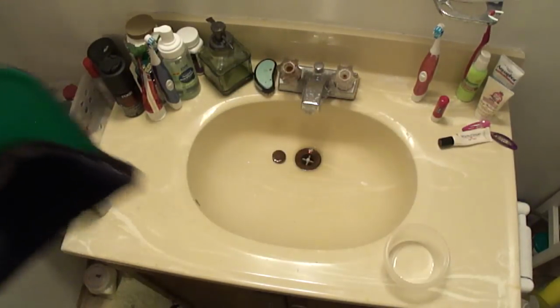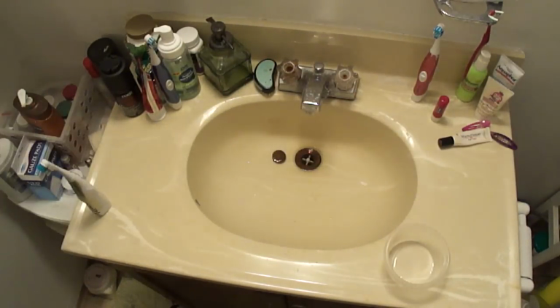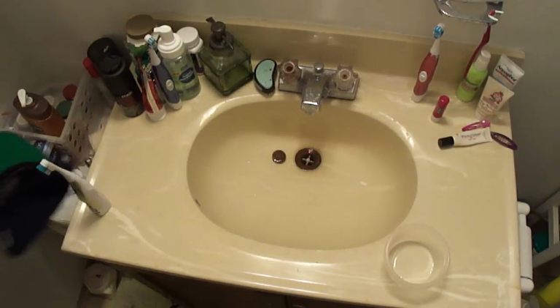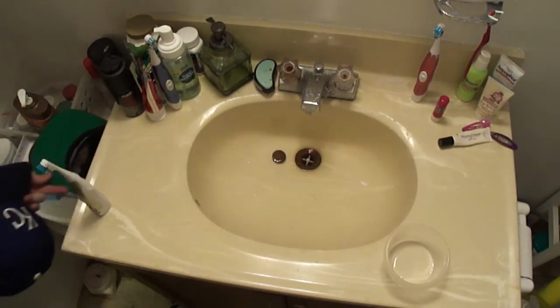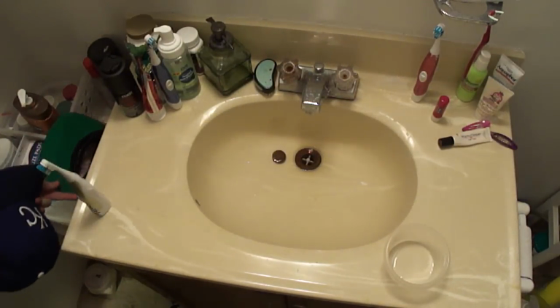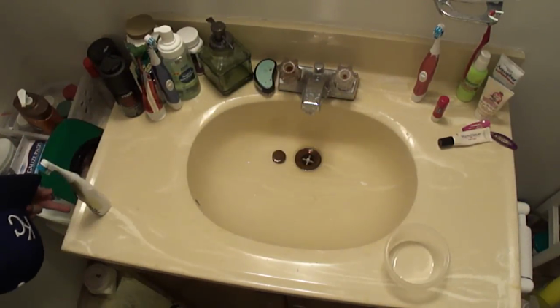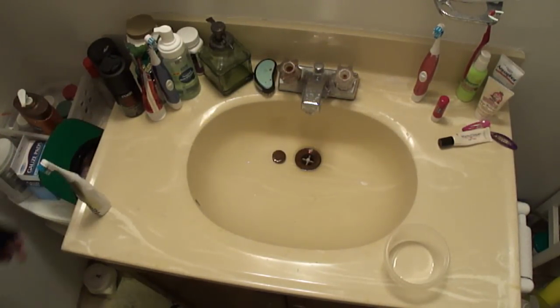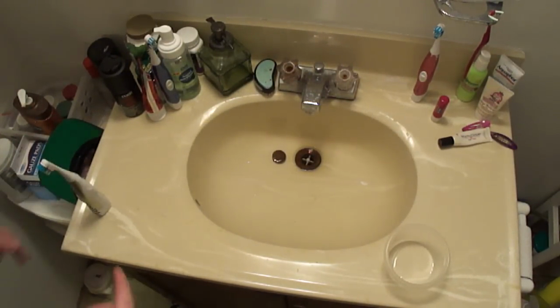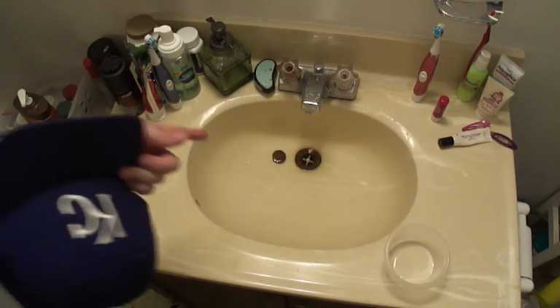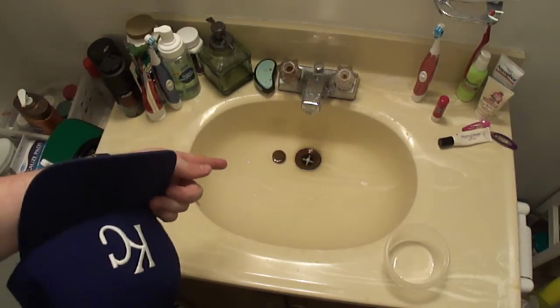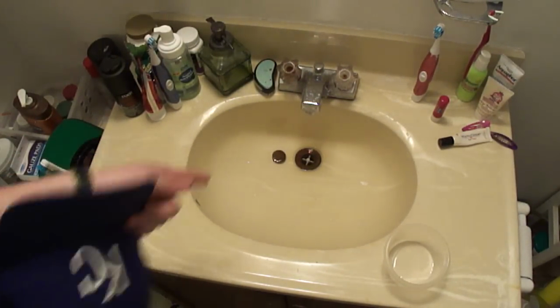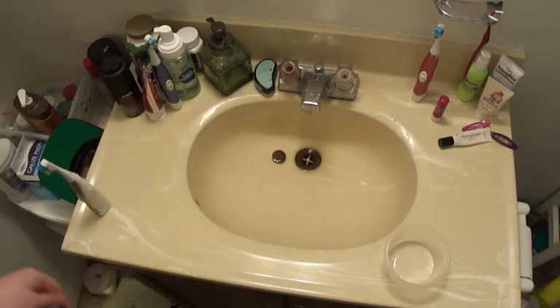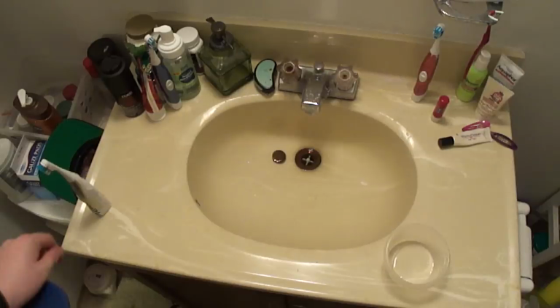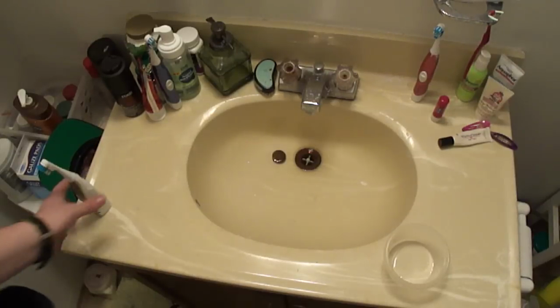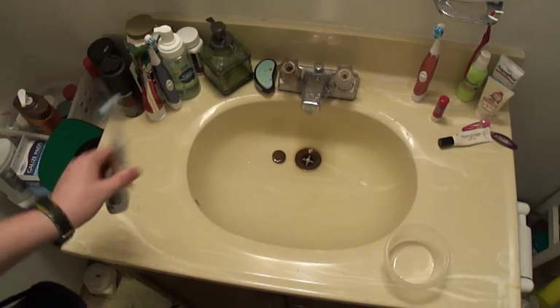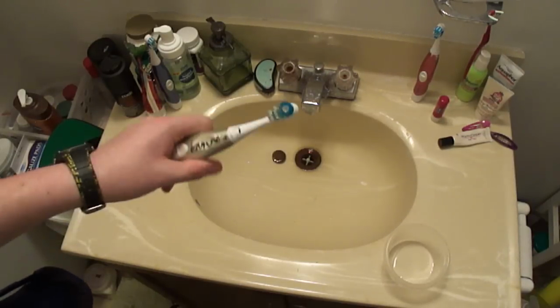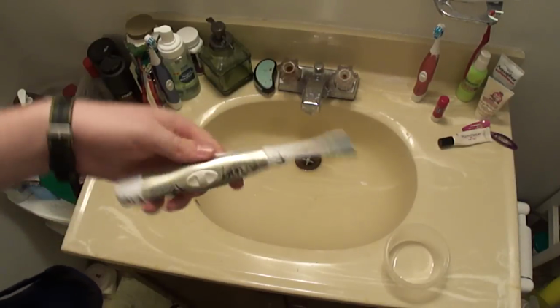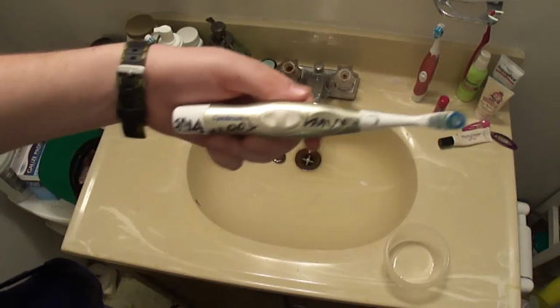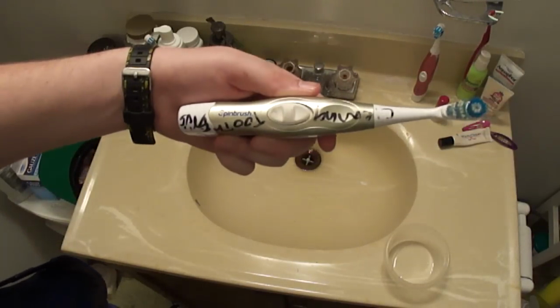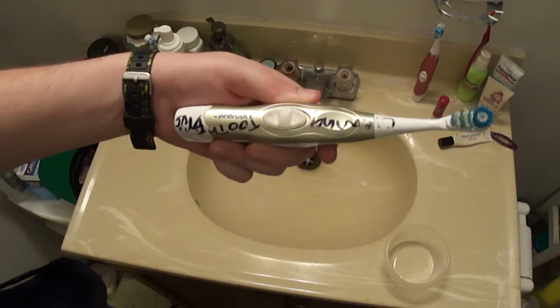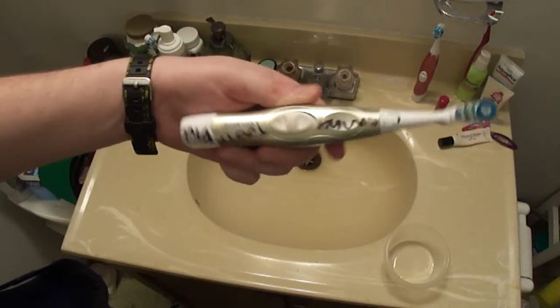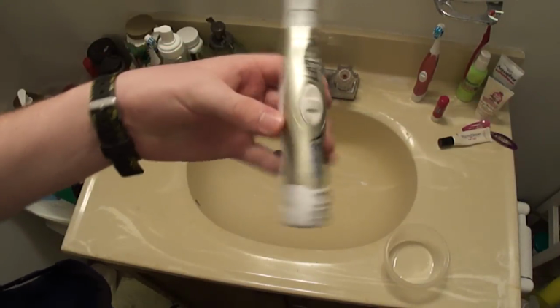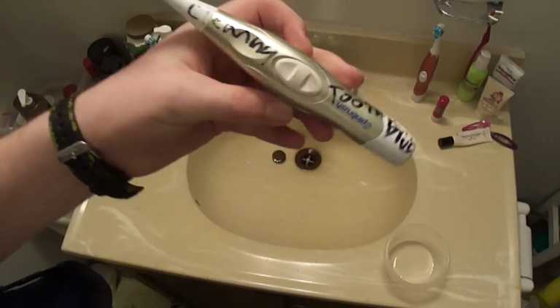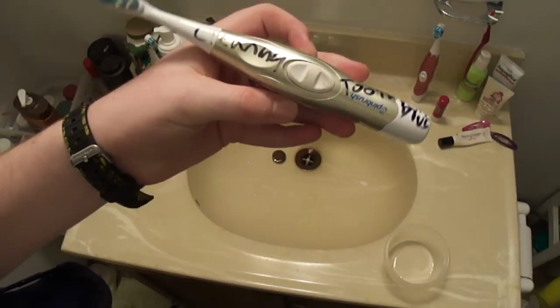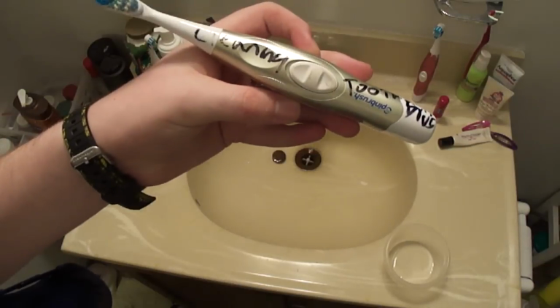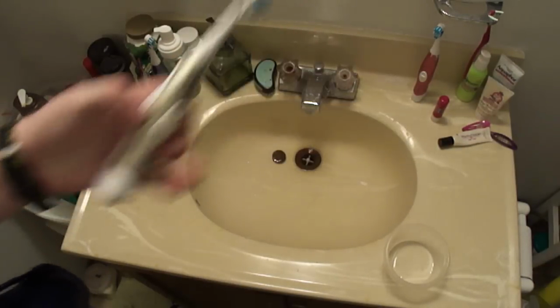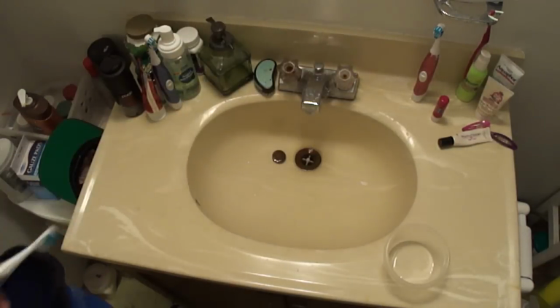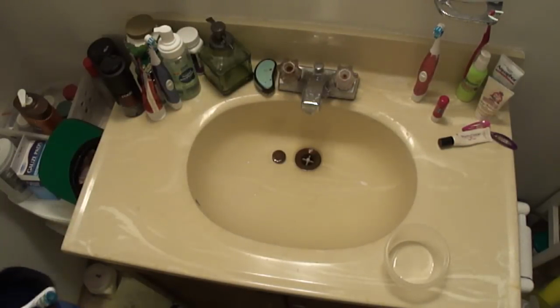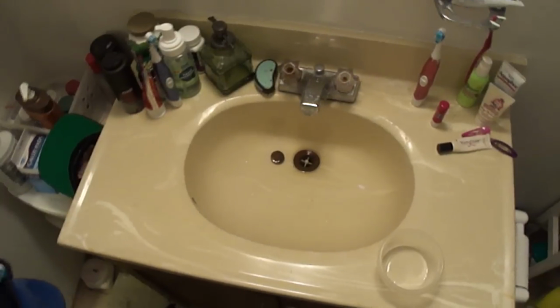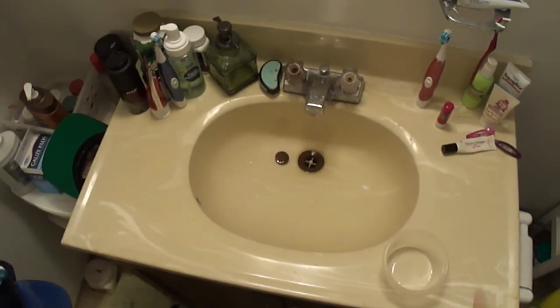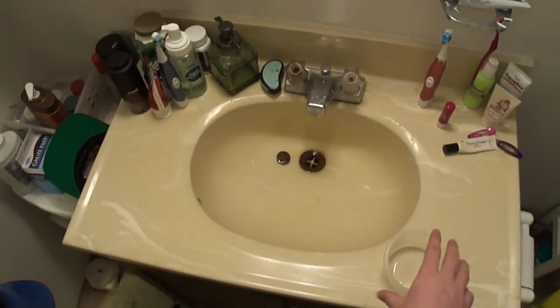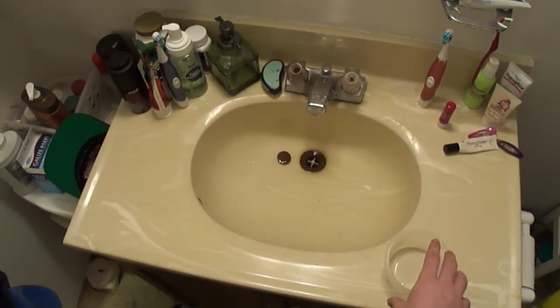Three things. You need a sink. You need an old toothbrush — this is our cleaning toothbrush. And you need some shampoo.